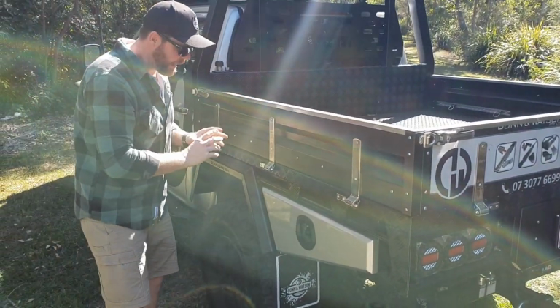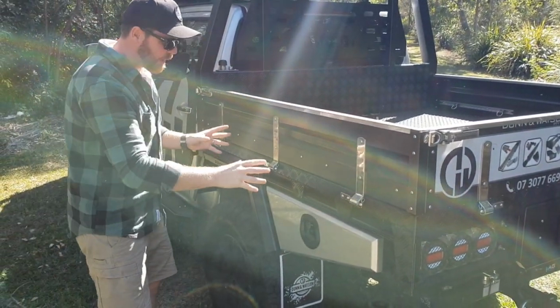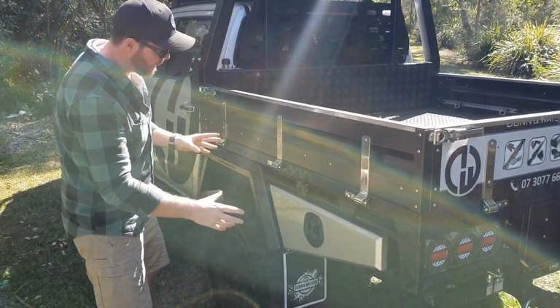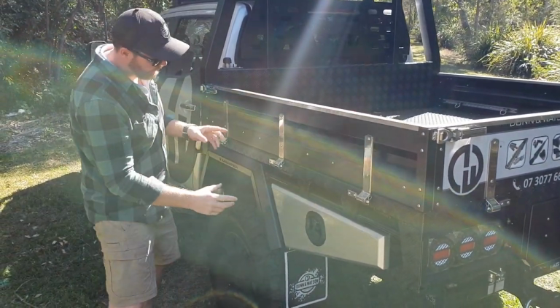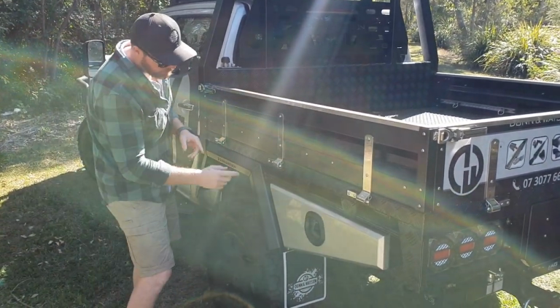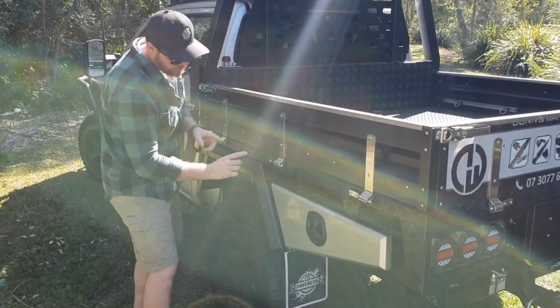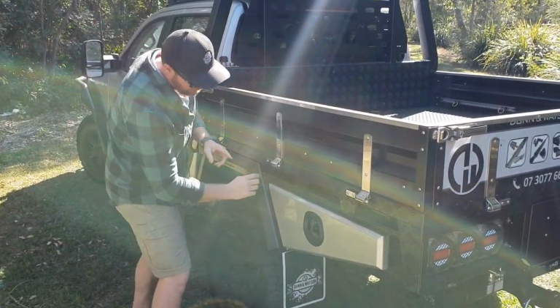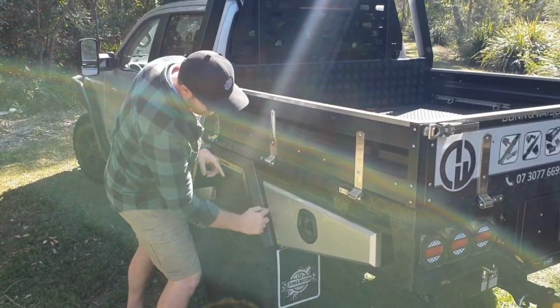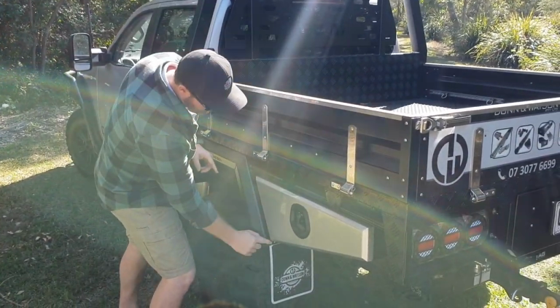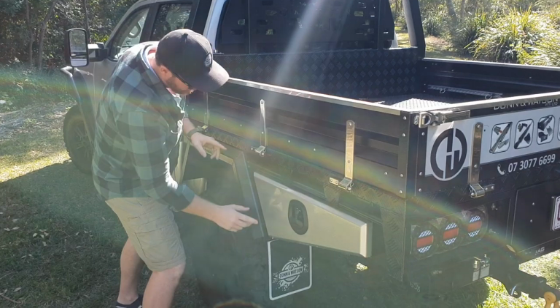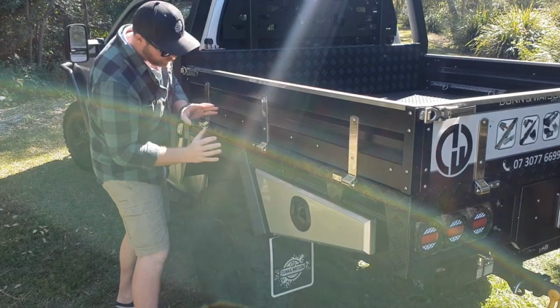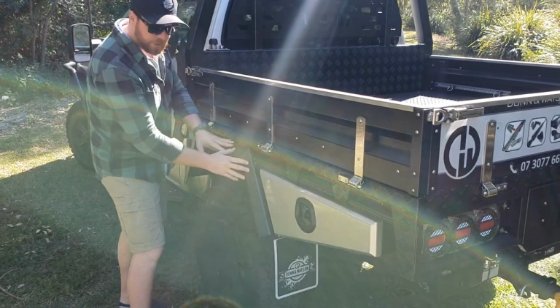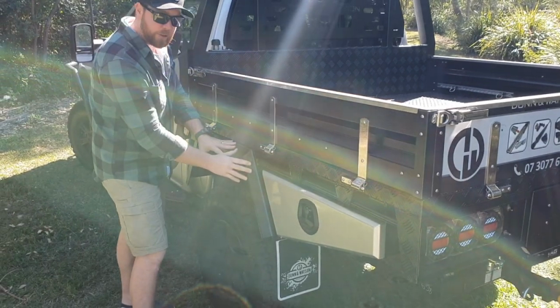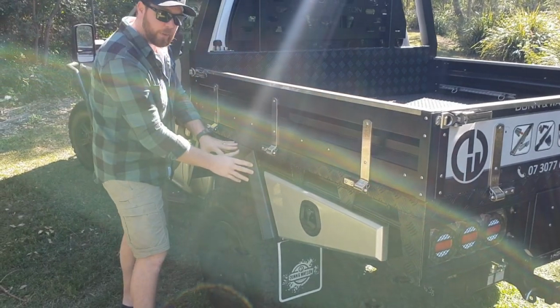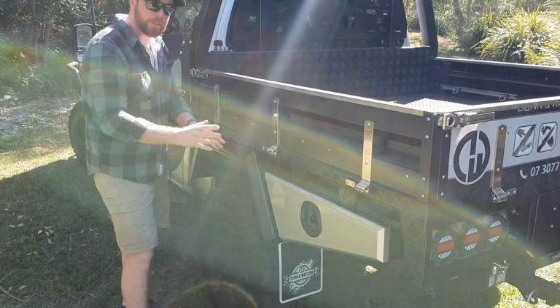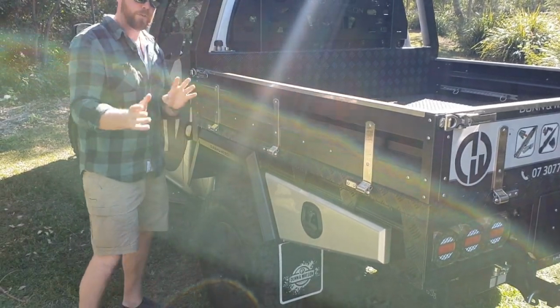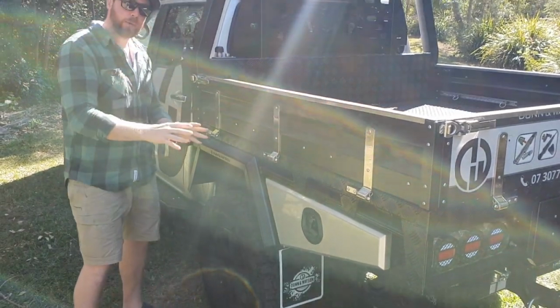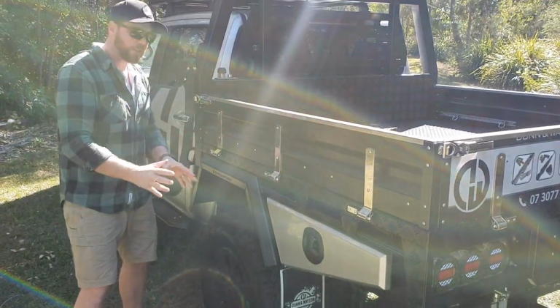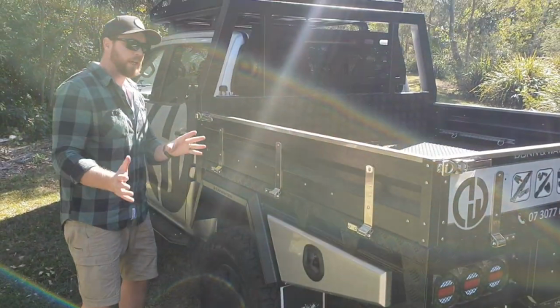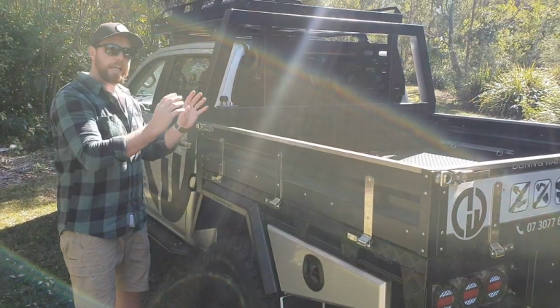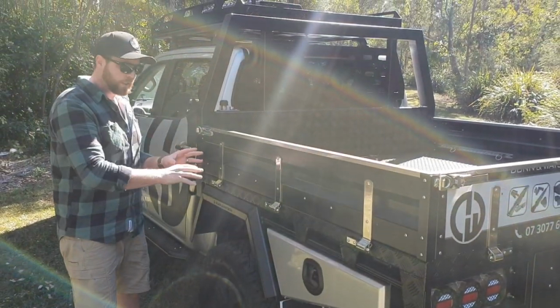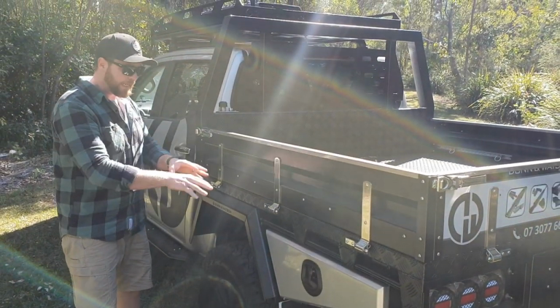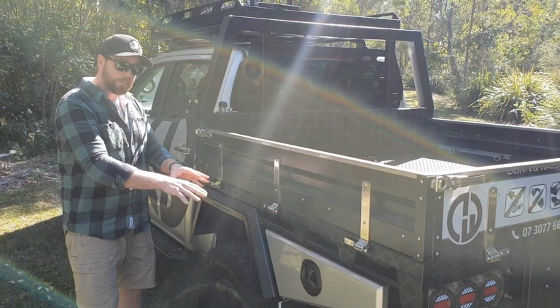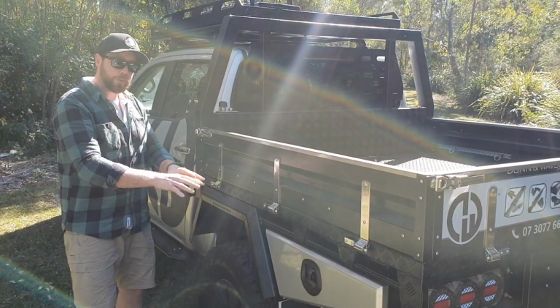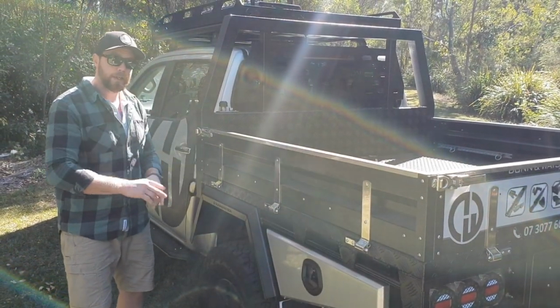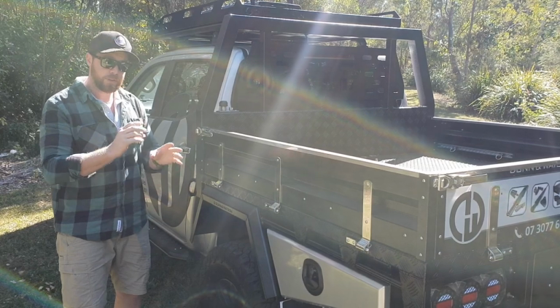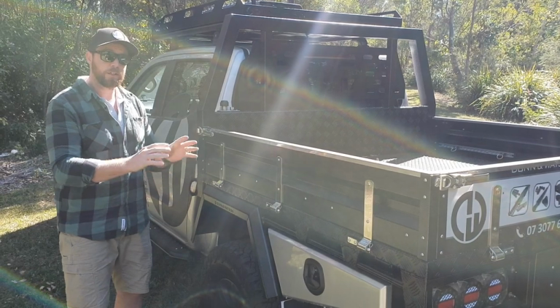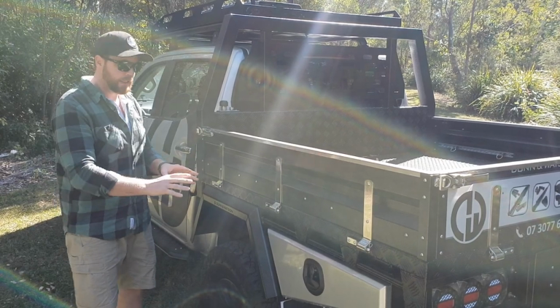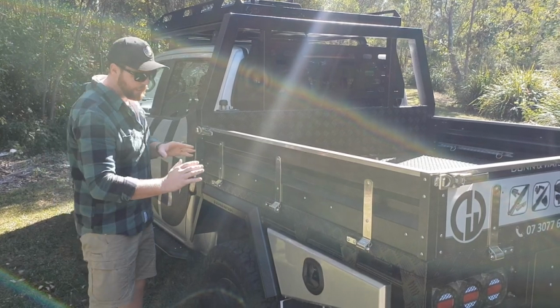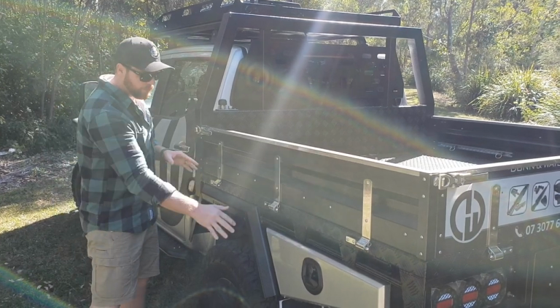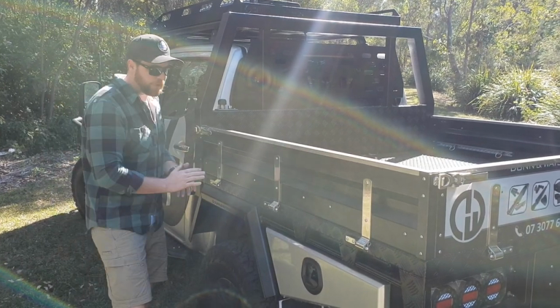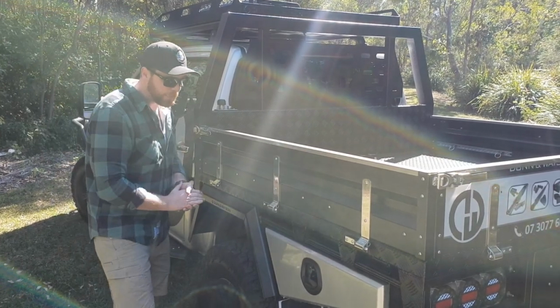I'll just run through some of the features. The actual angle on here will match the angle of our wheel arches. So if you've got our wheel arches and you're looking to add a tapered toolbox, both the single and the double taper will follow that angle.